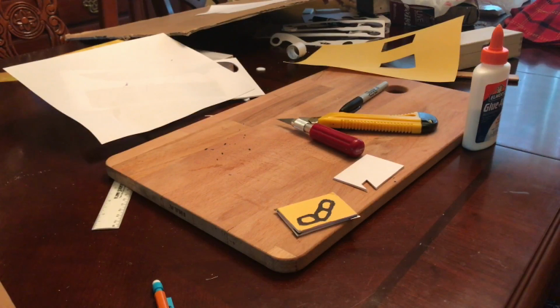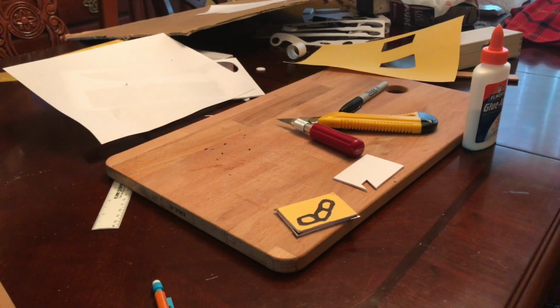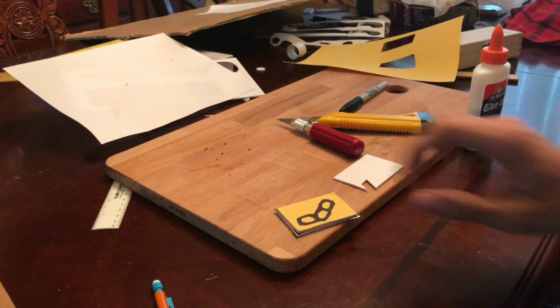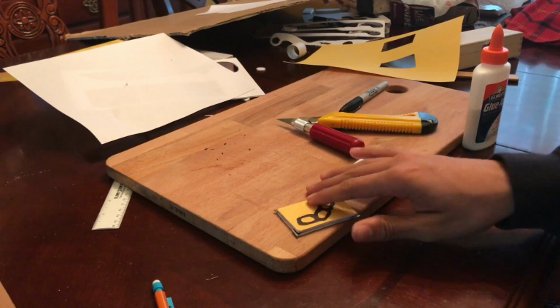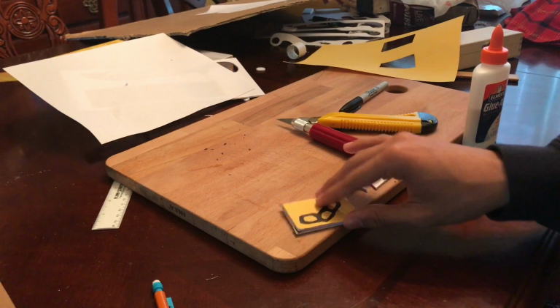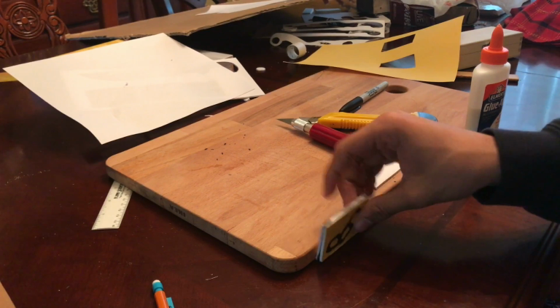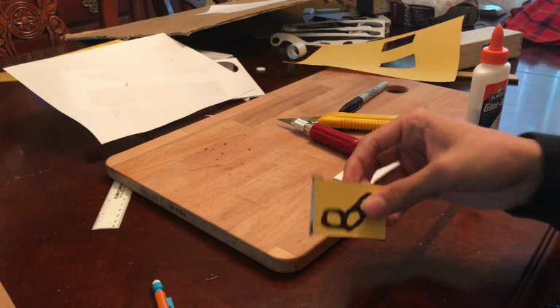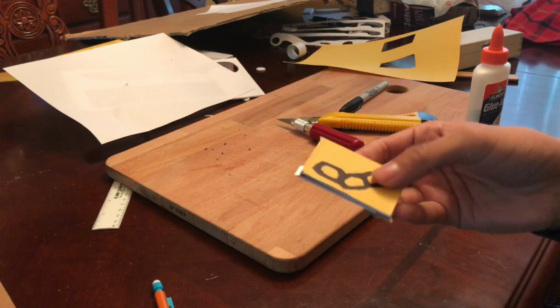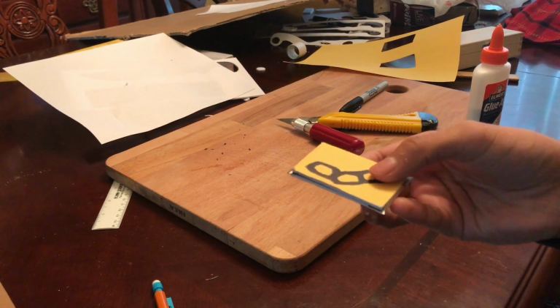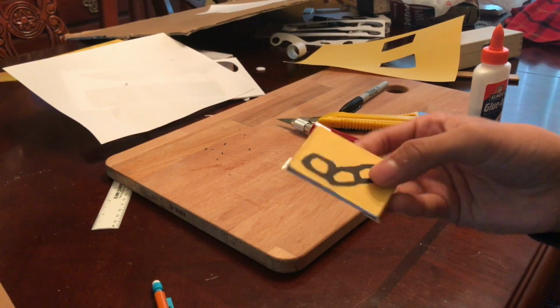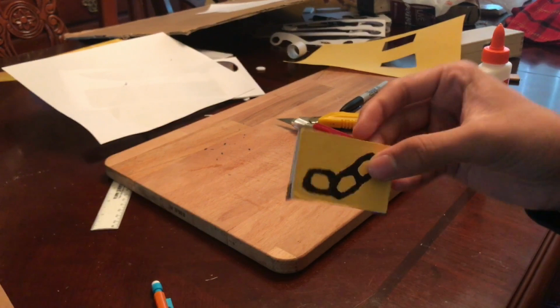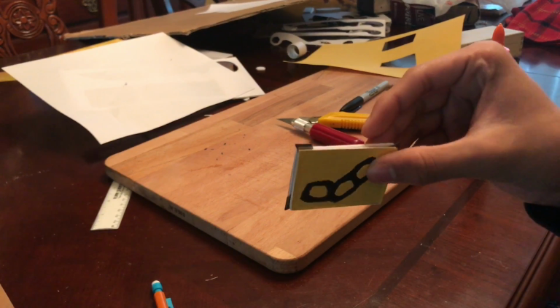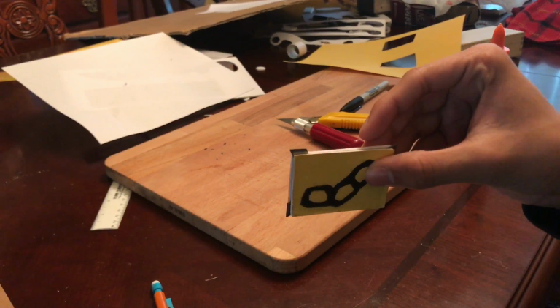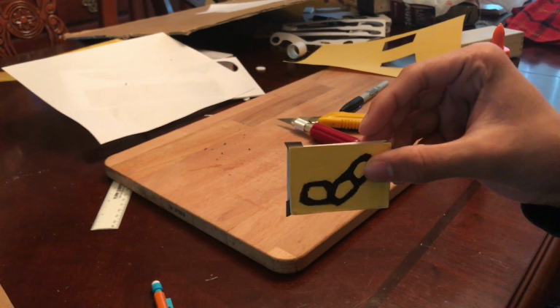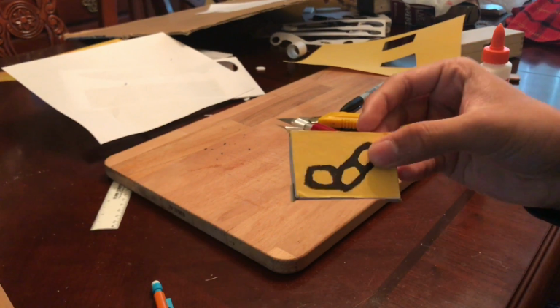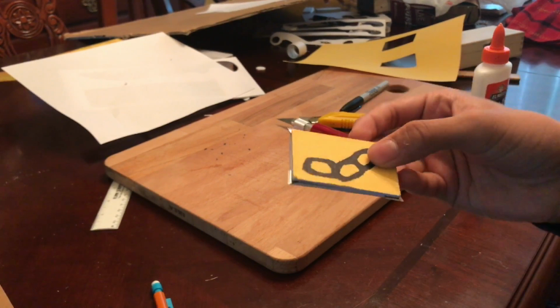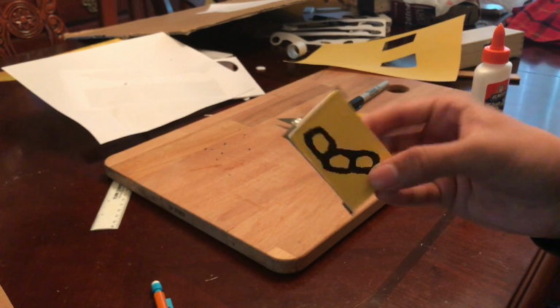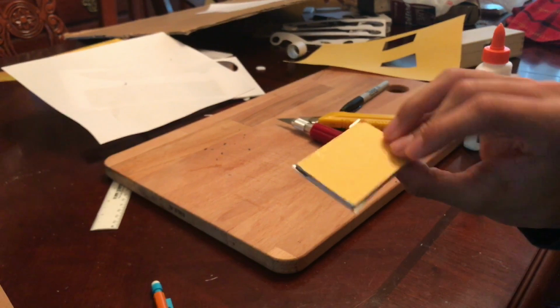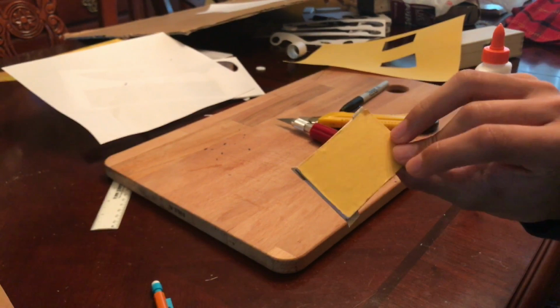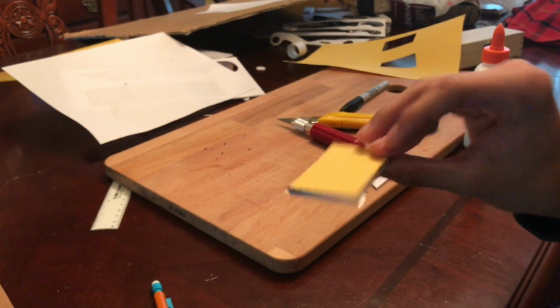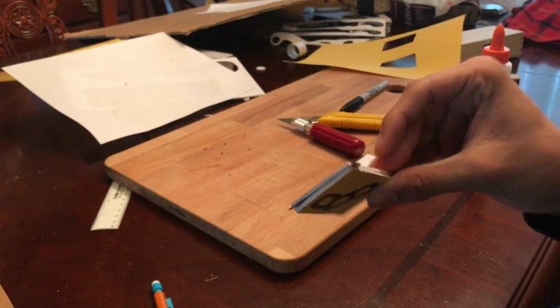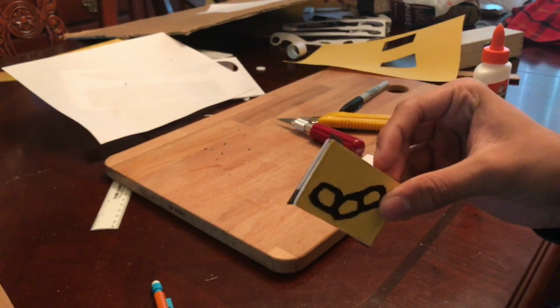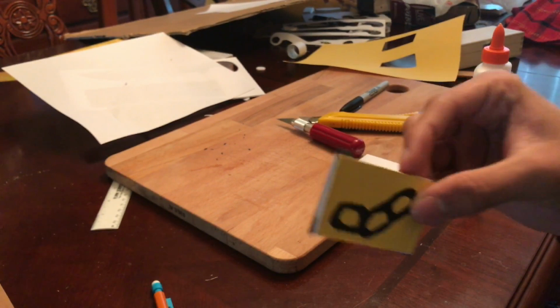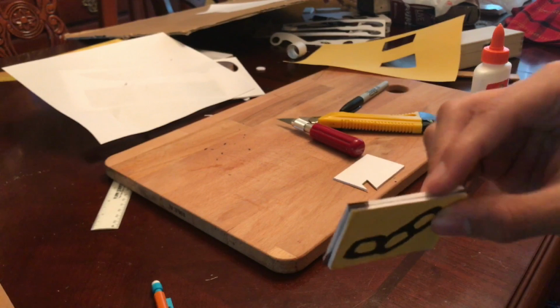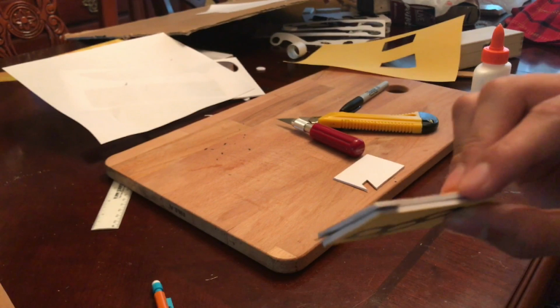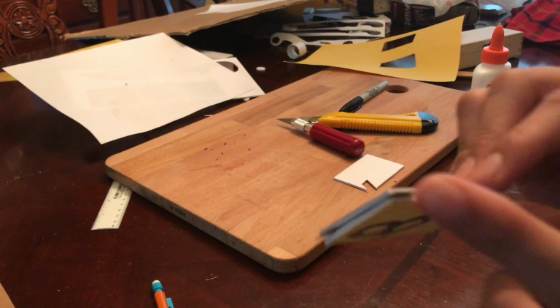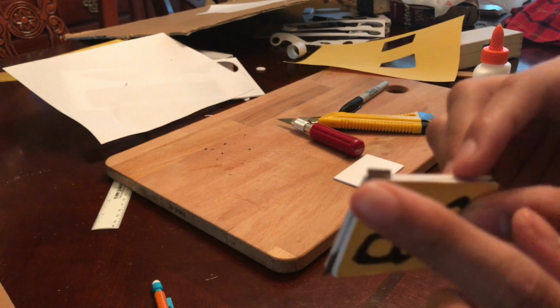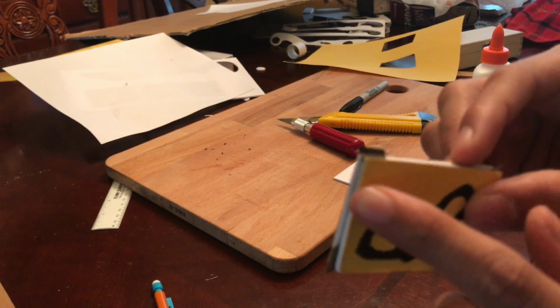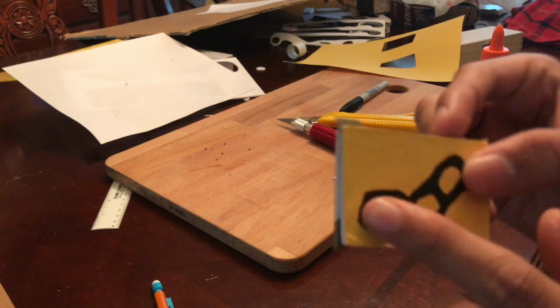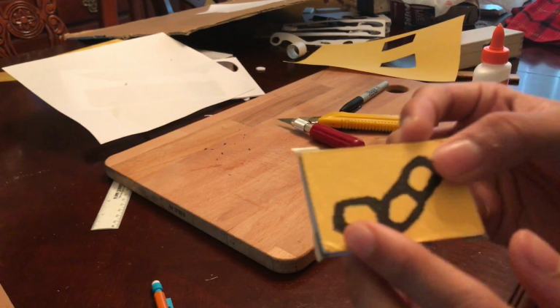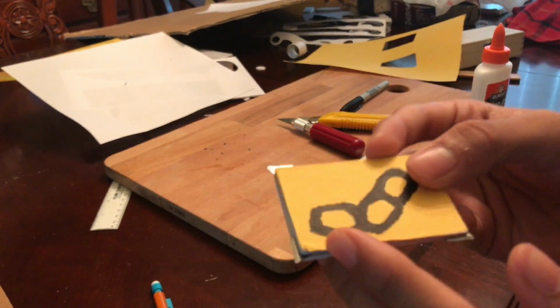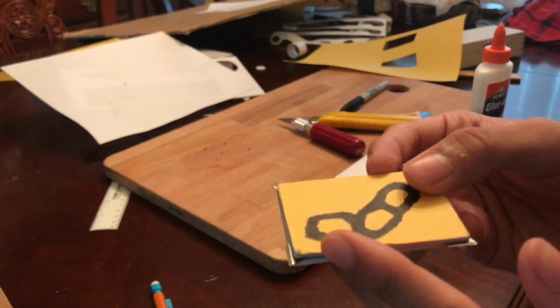Today I'll be showing you how to make Twisted Fate's throwing cards. This is going to be the yellow card — it has razor blades in it and is completely made out of paper, other than the razor blades.